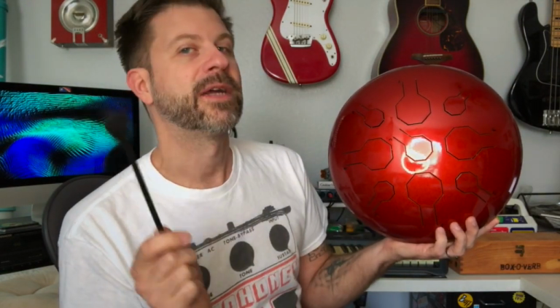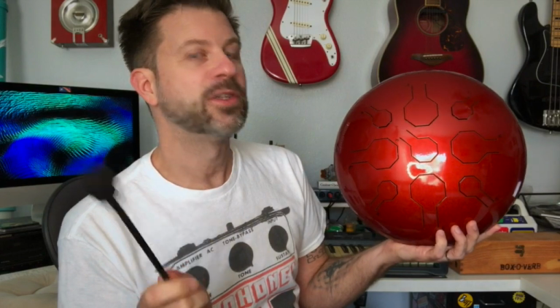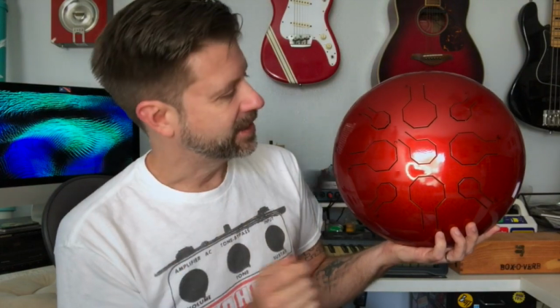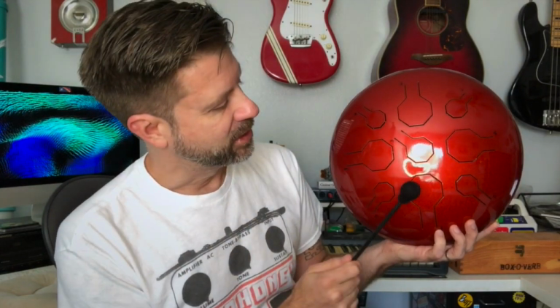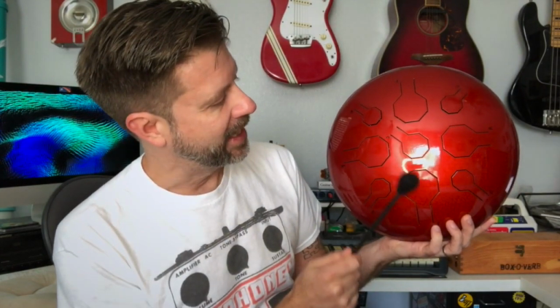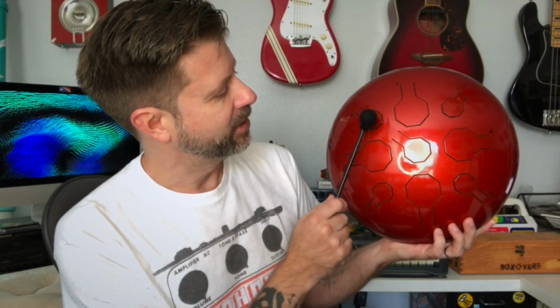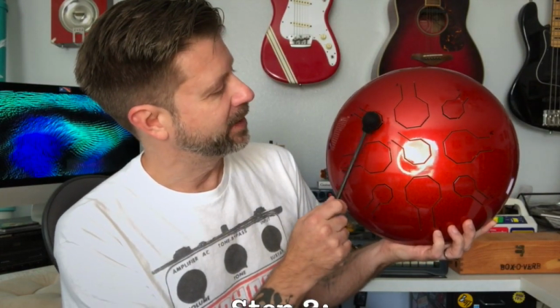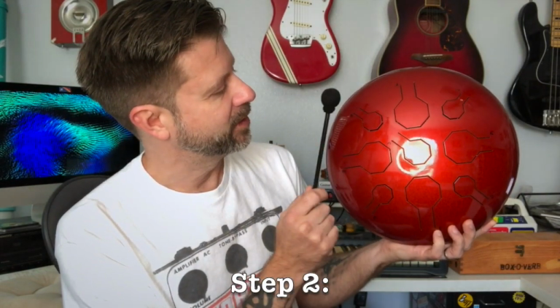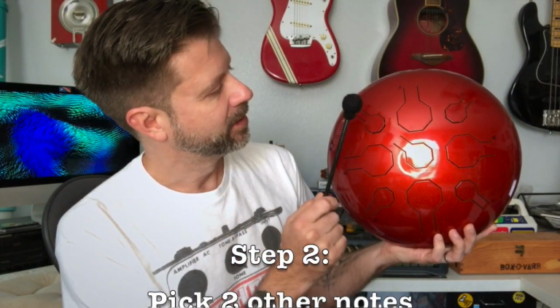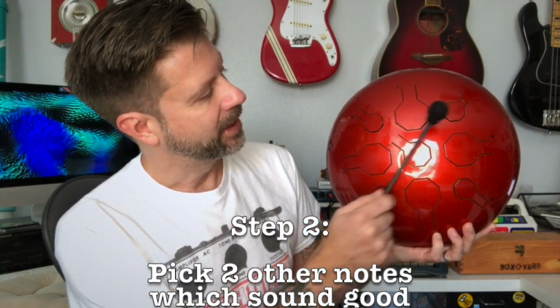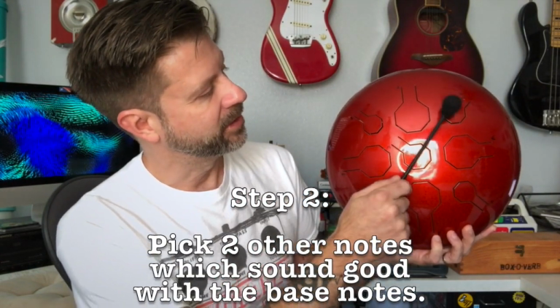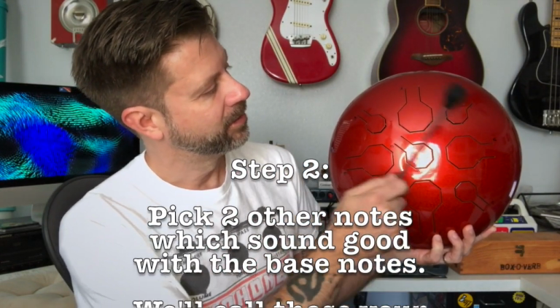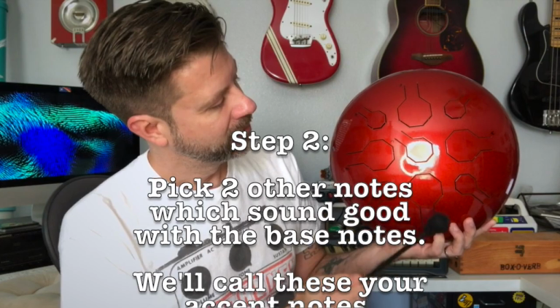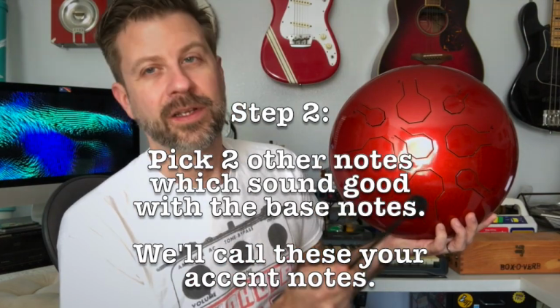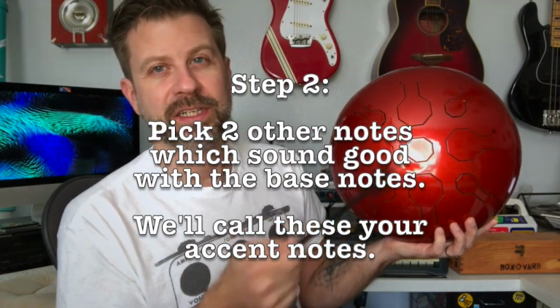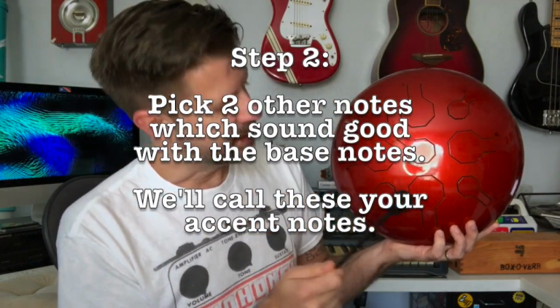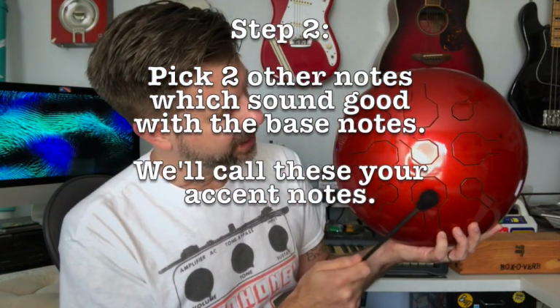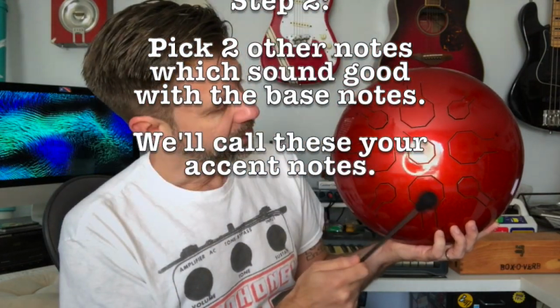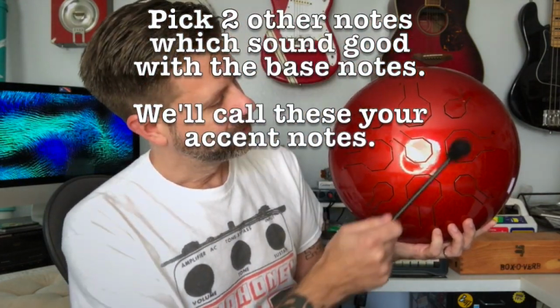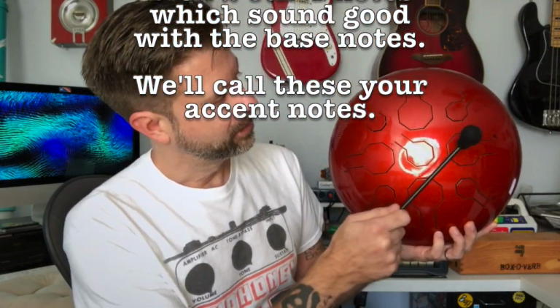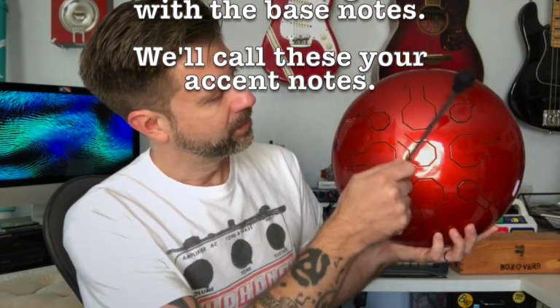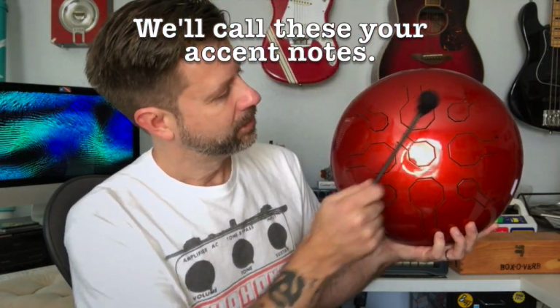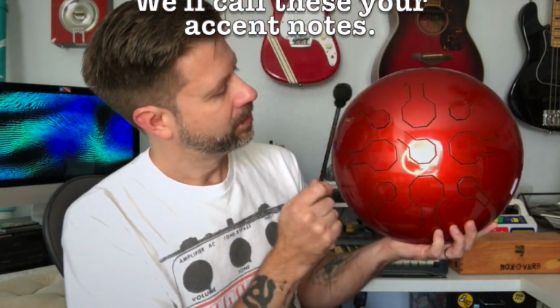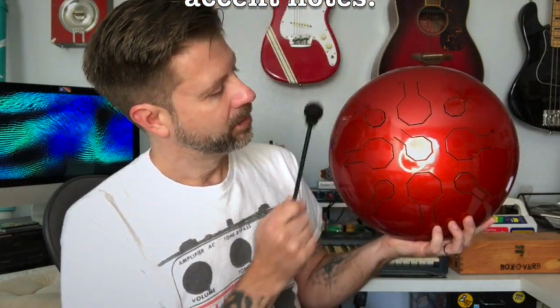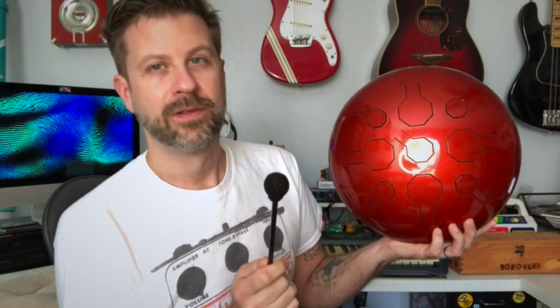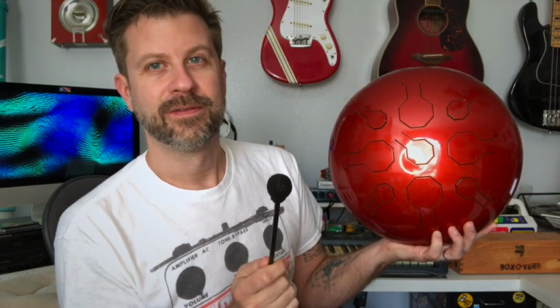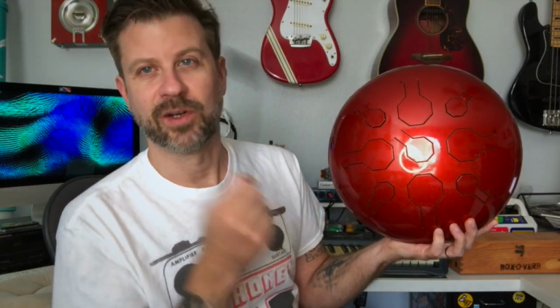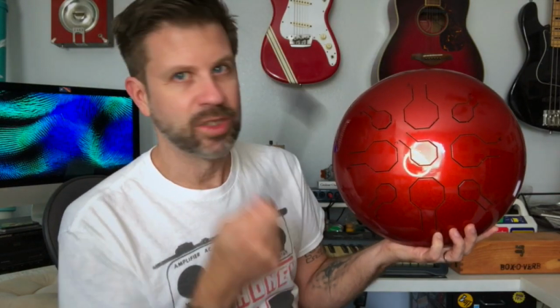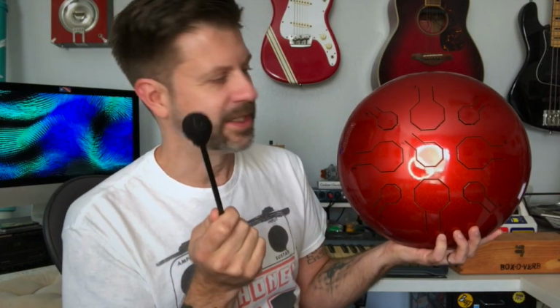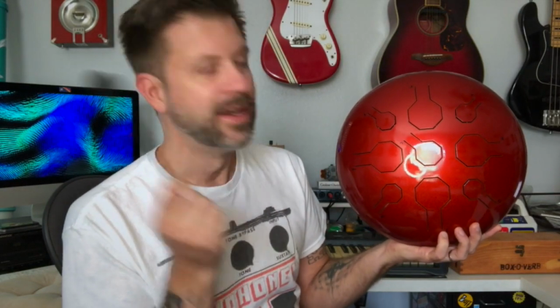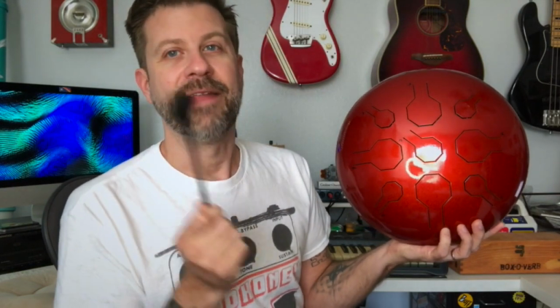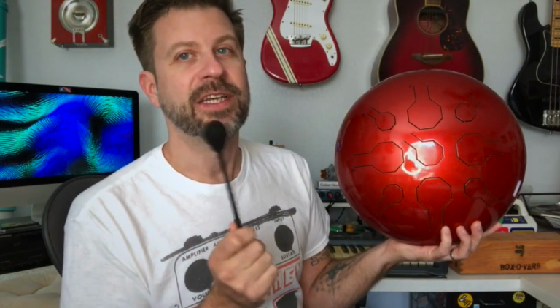Now we're going to pick two accent notes. You can hear those all sound good together — they have a really nice ringing together. And that's all you need.